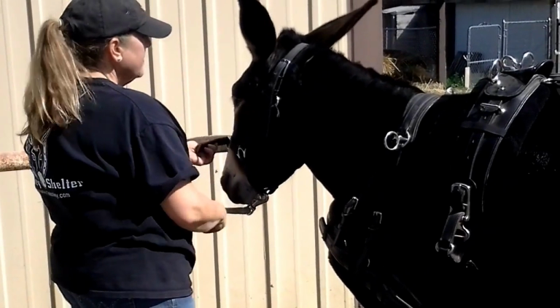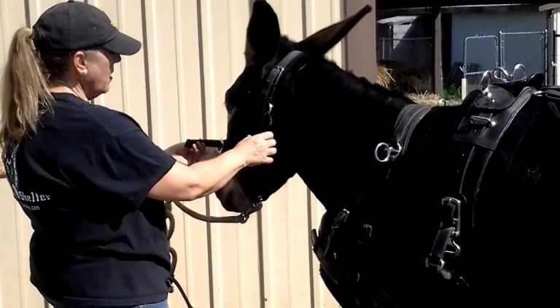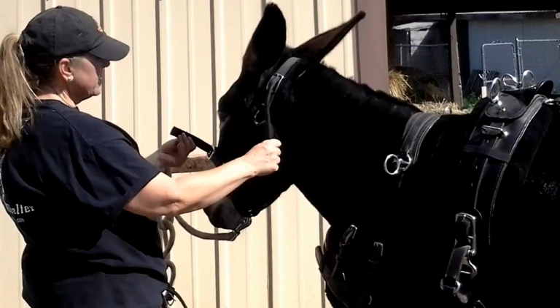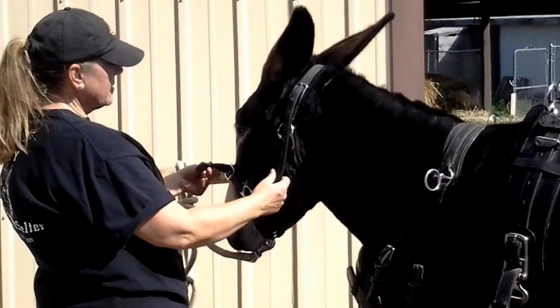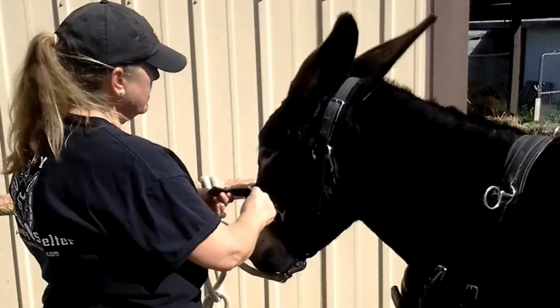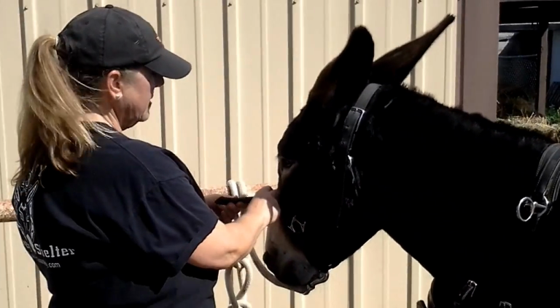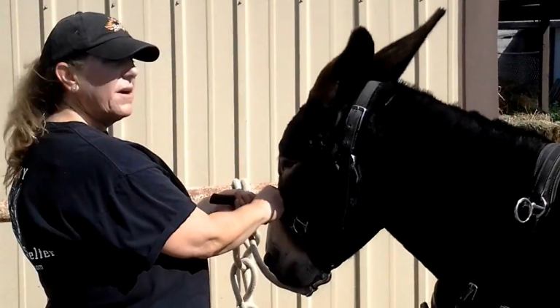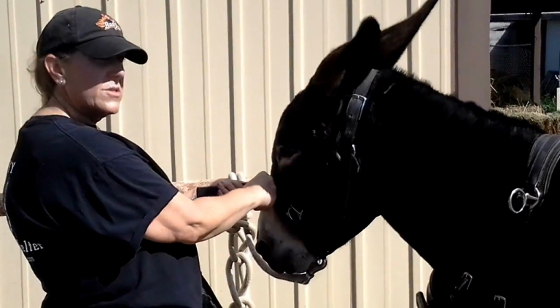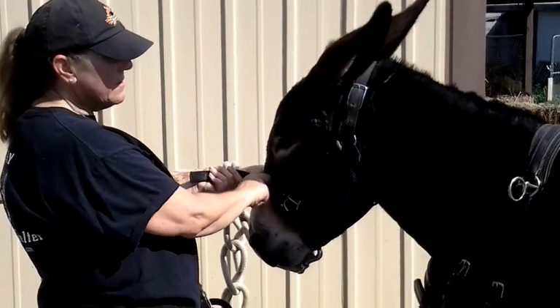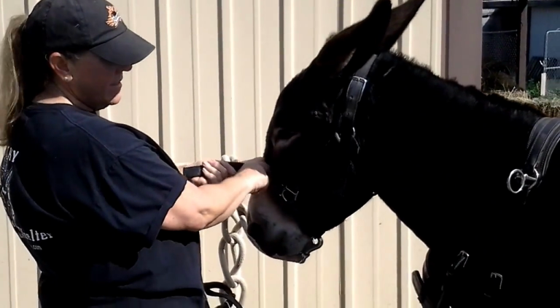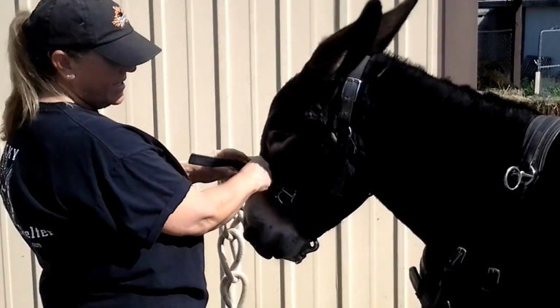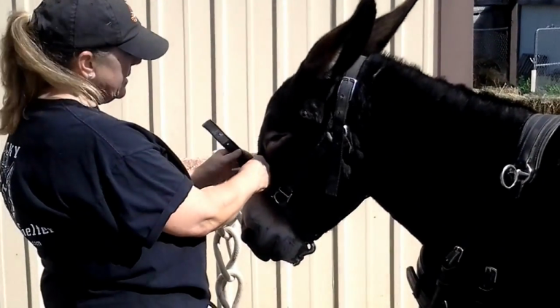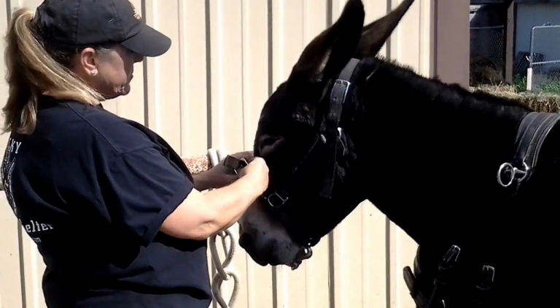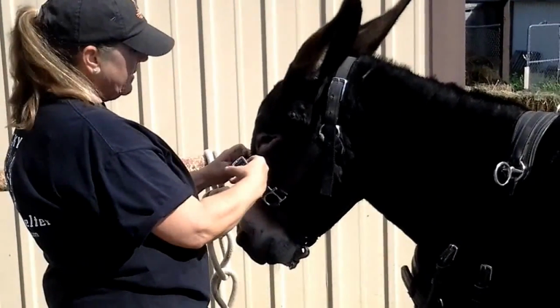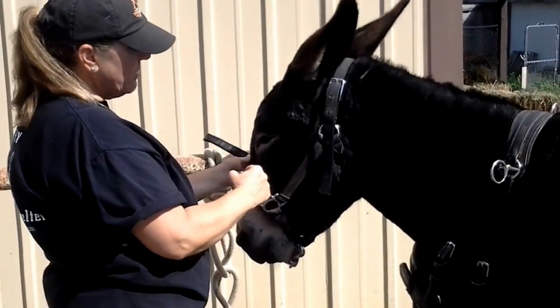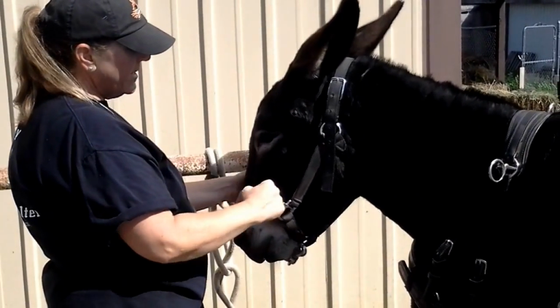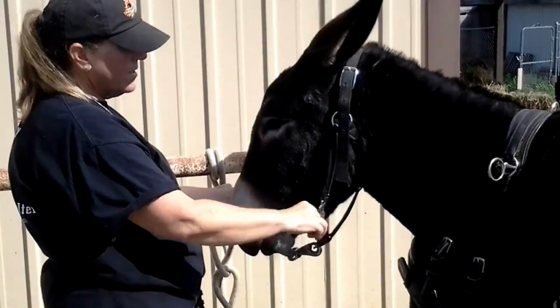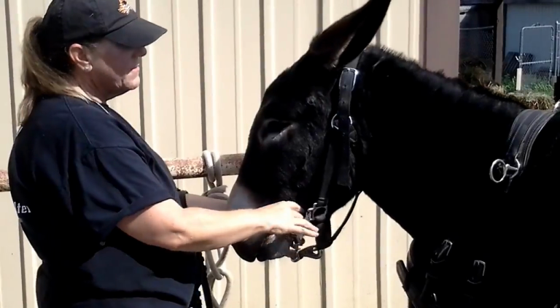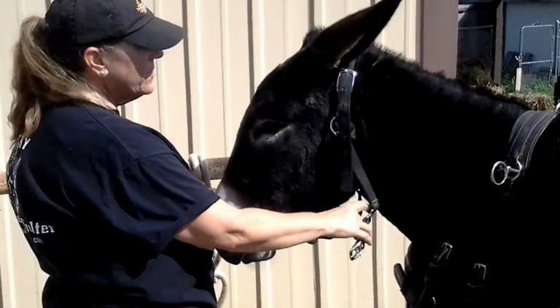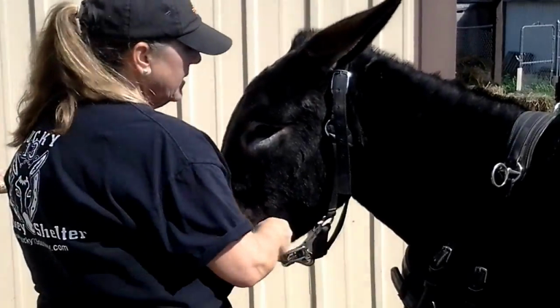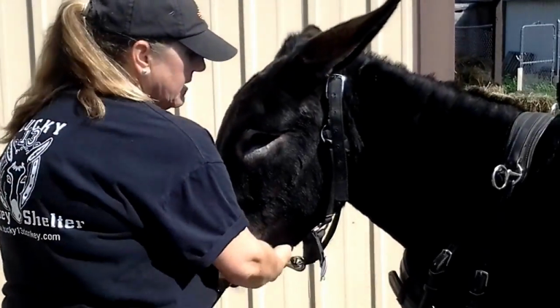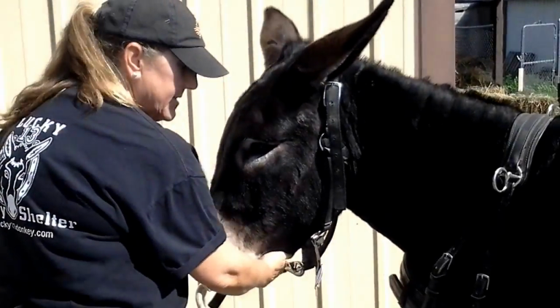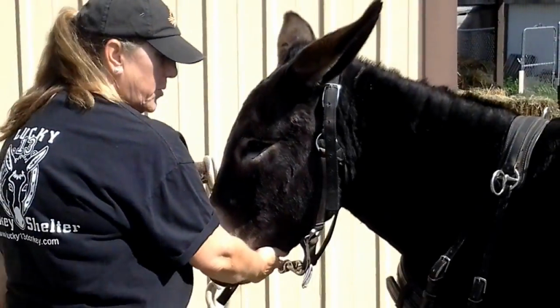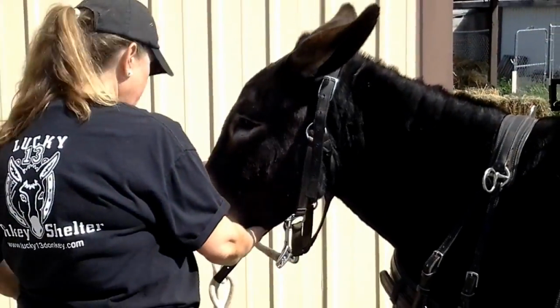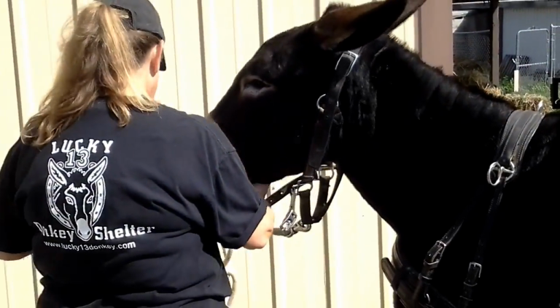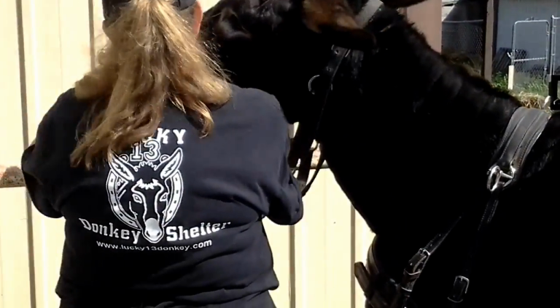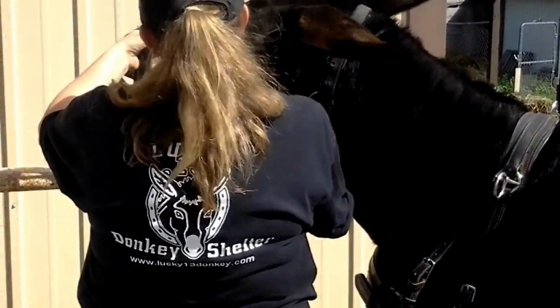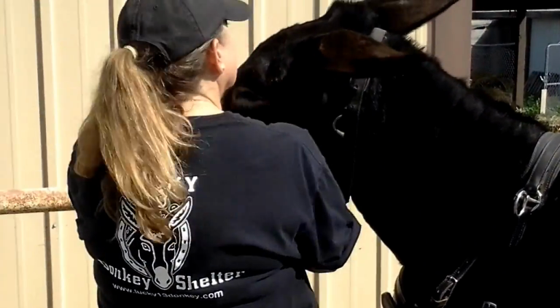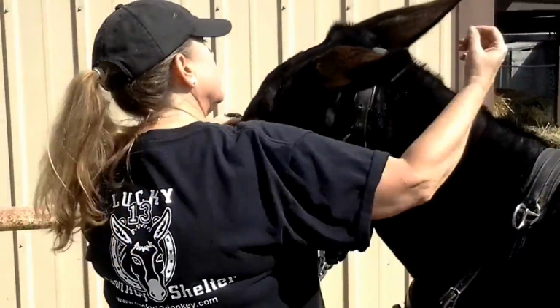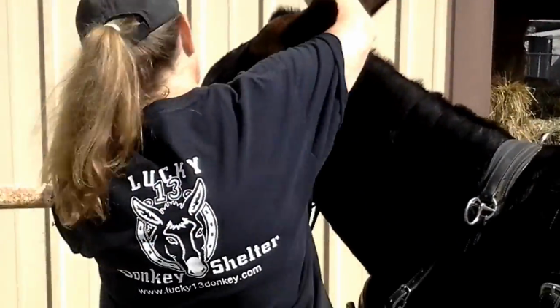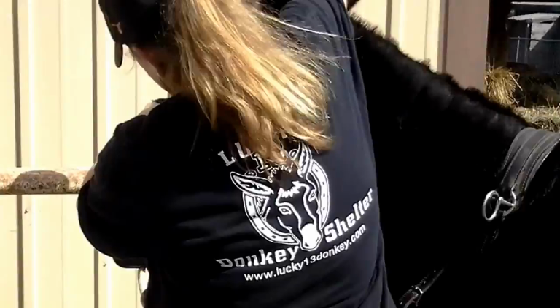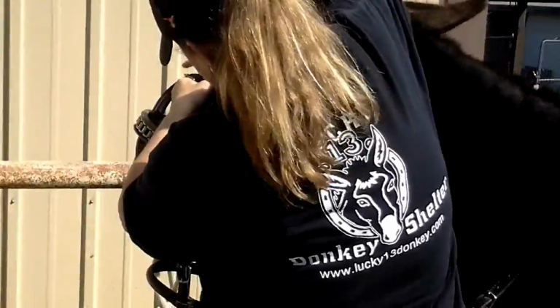This halter is called a bucklenose halter and it's pretty nice for driving. You don't have to have one, but if you do, it's kind of easy to put the bridle on and not have to completely untidy everything.